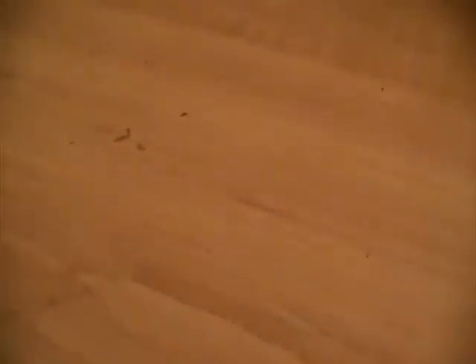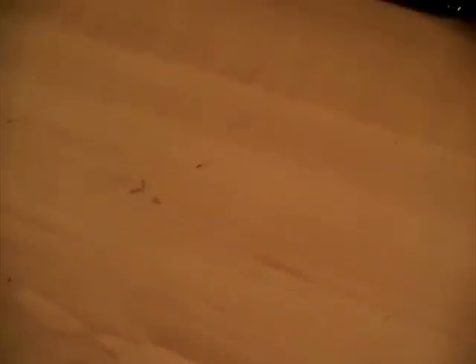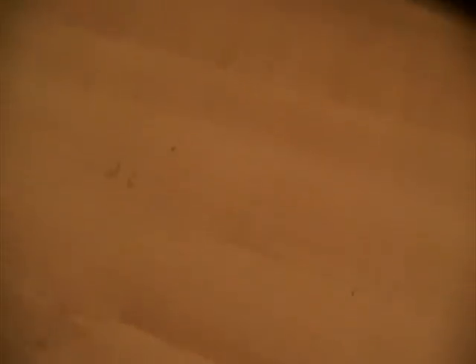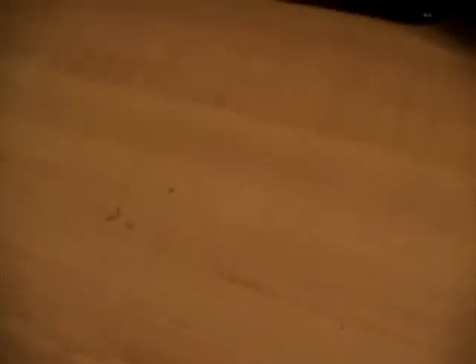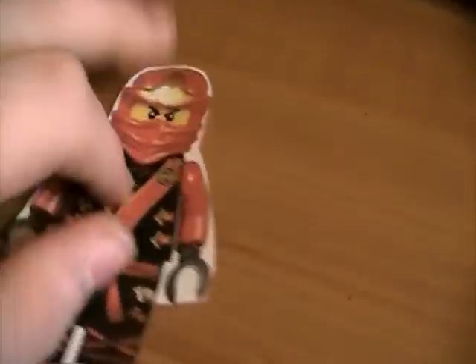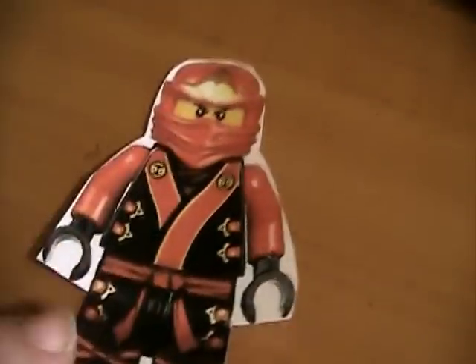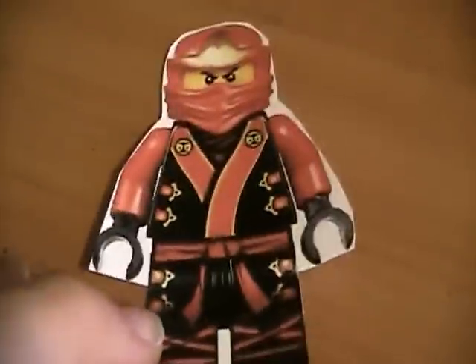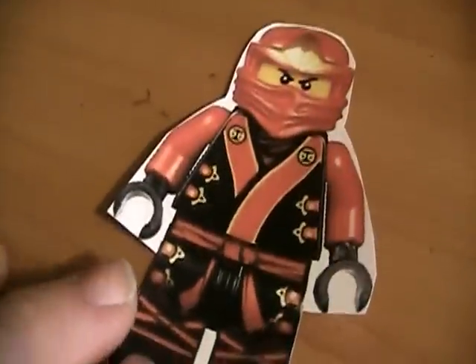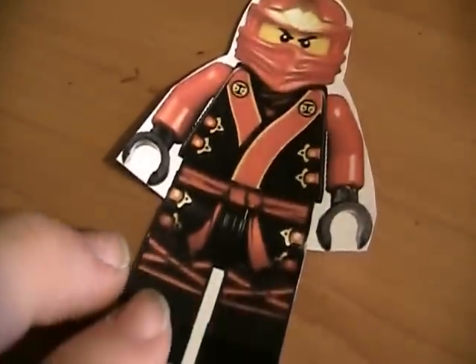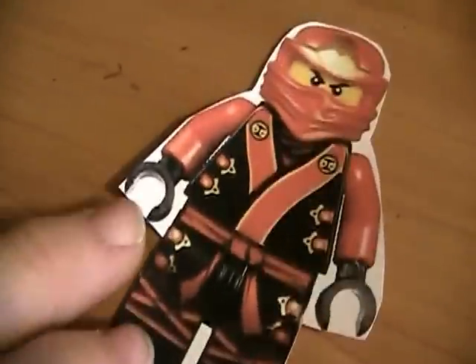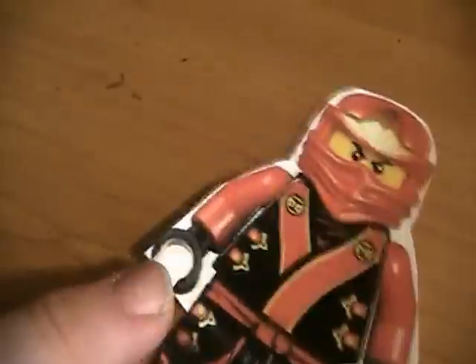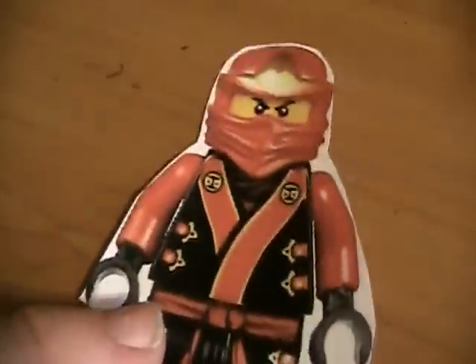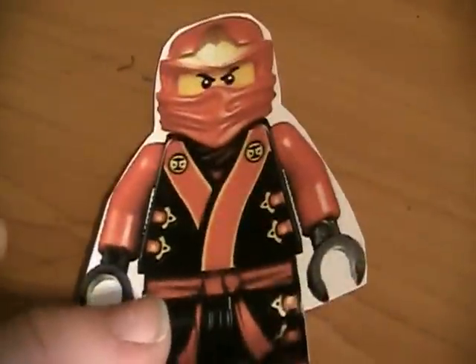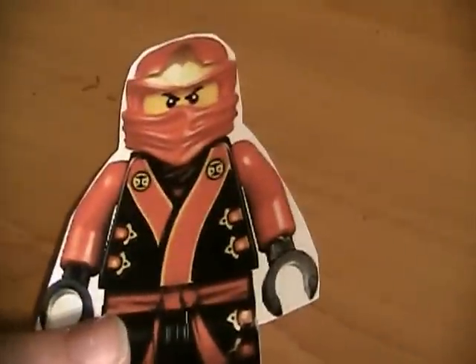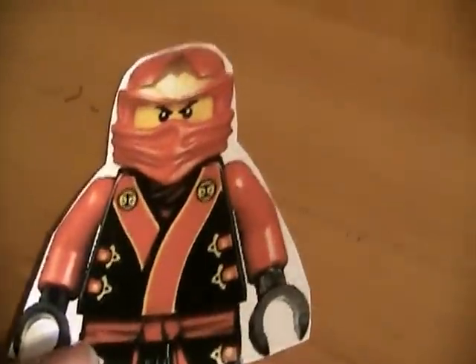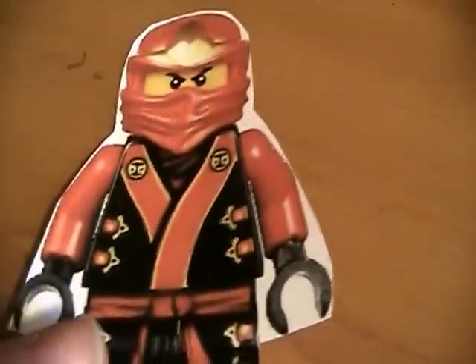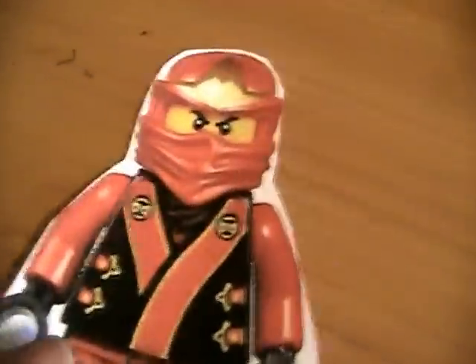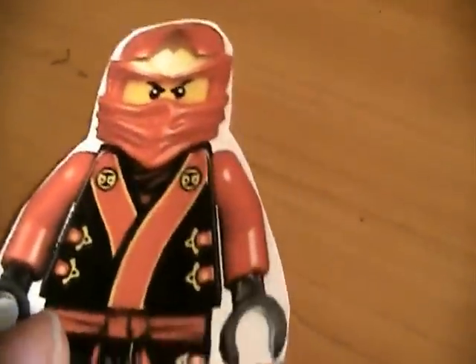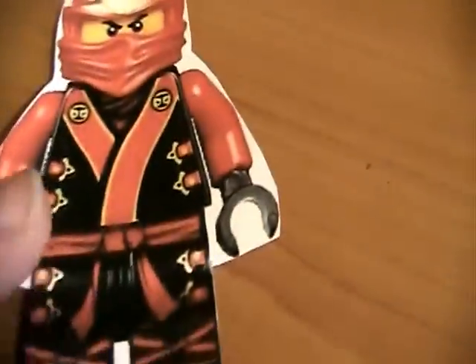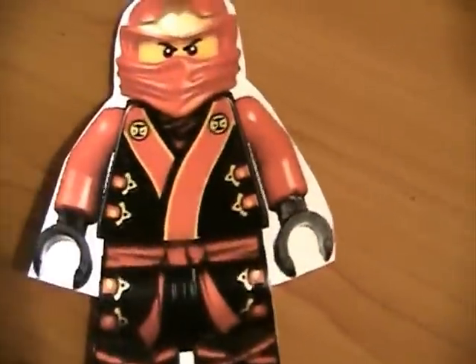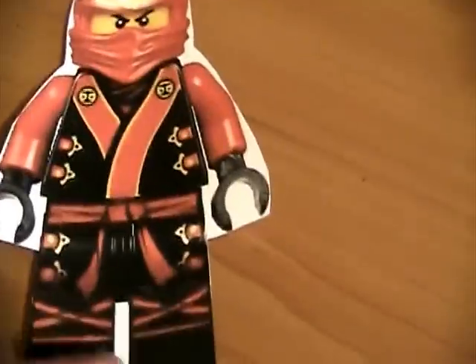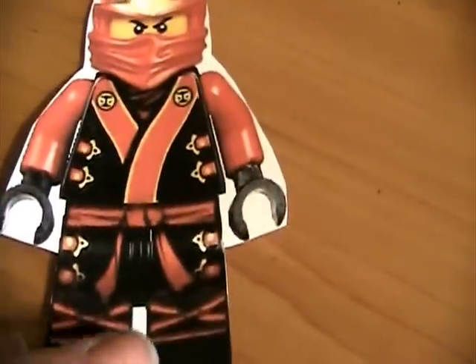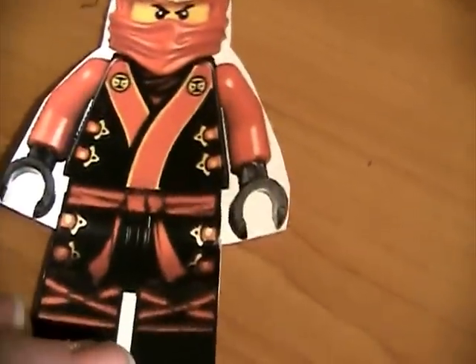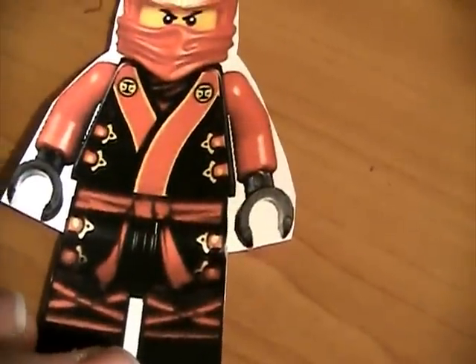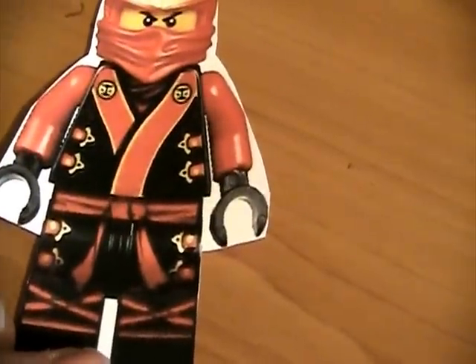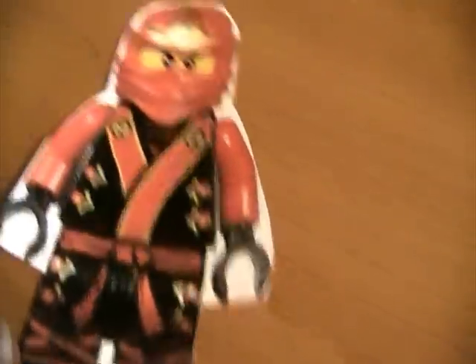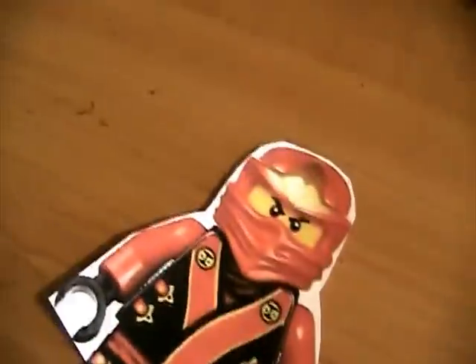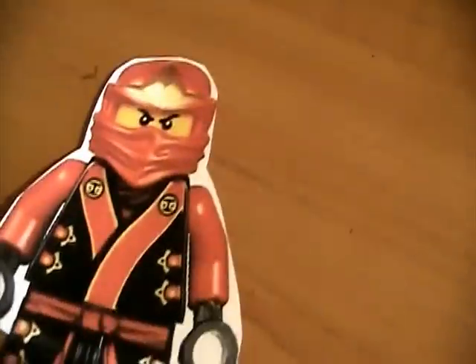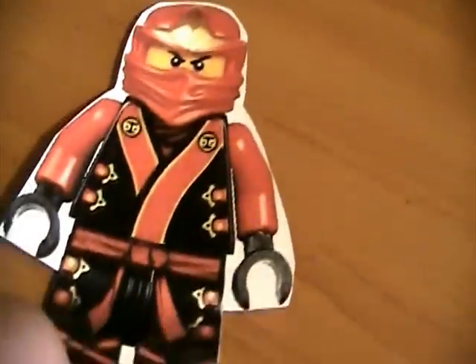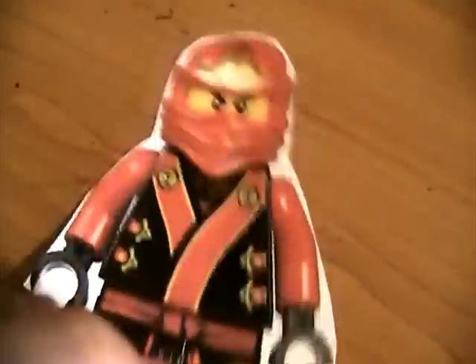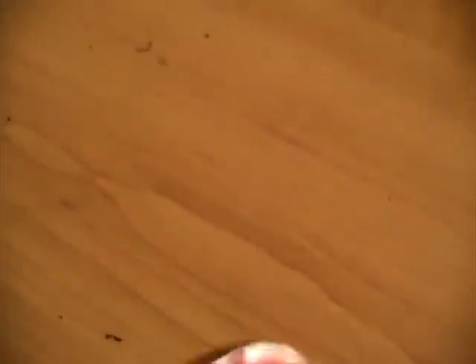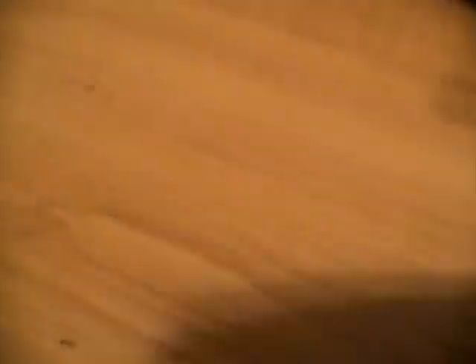Next we have Power Kai. And he does not have the elemental sword. So yeah, that's him.